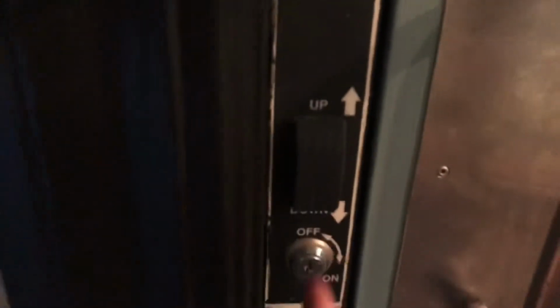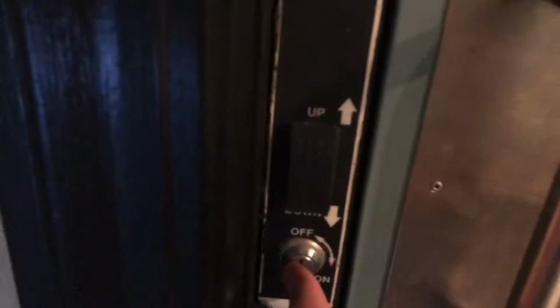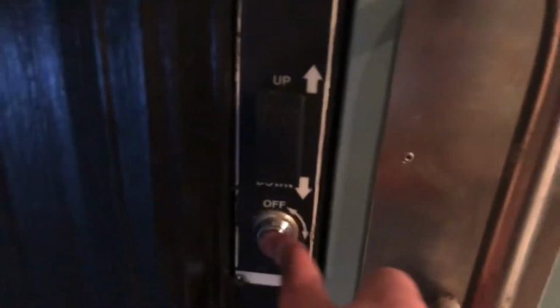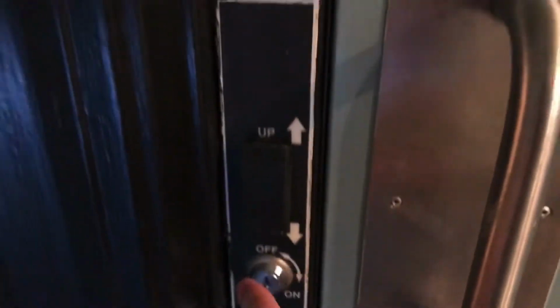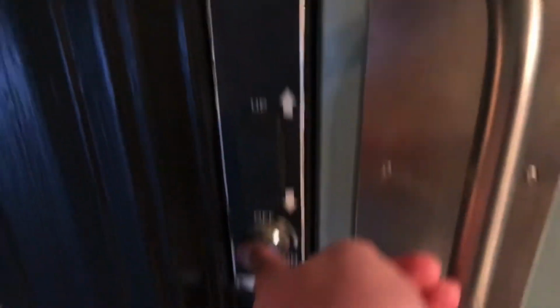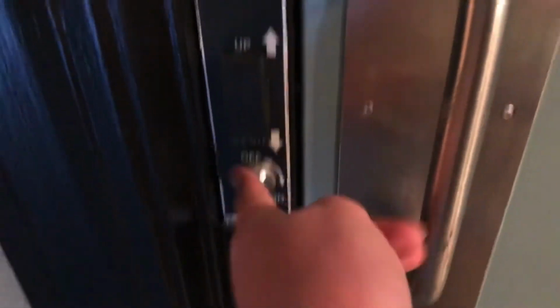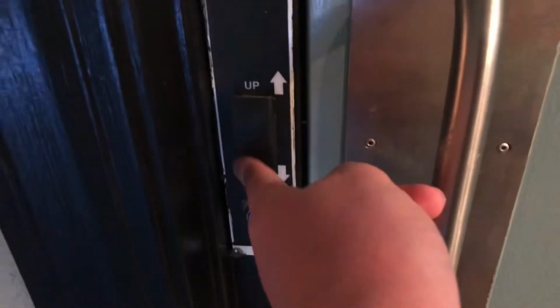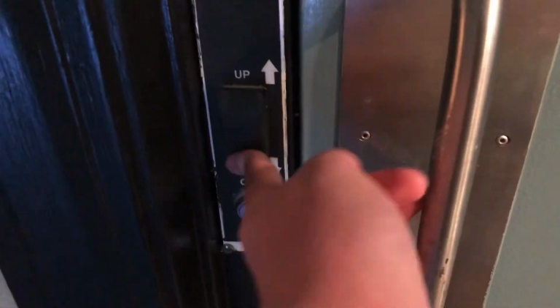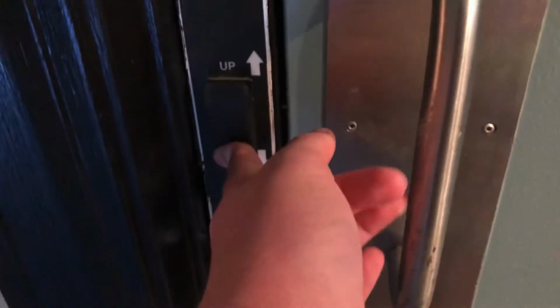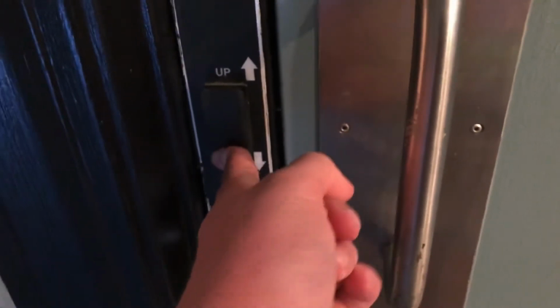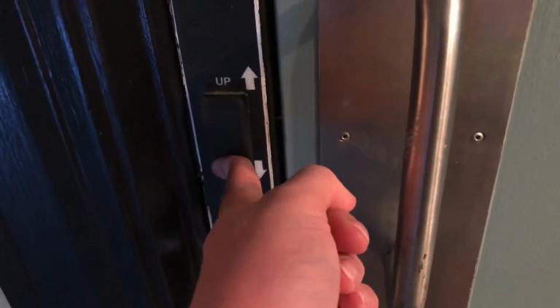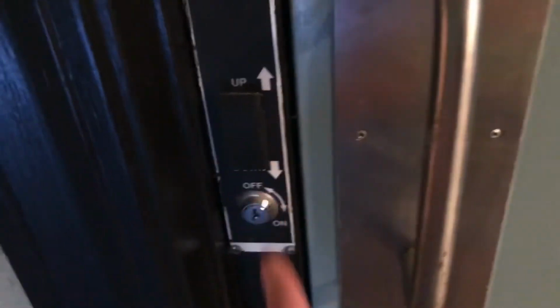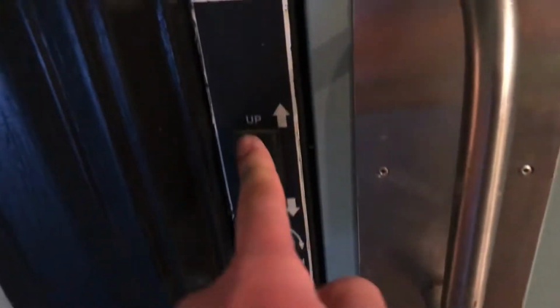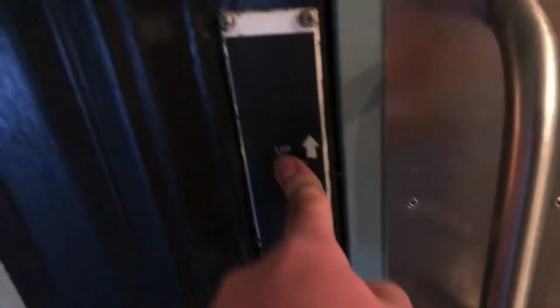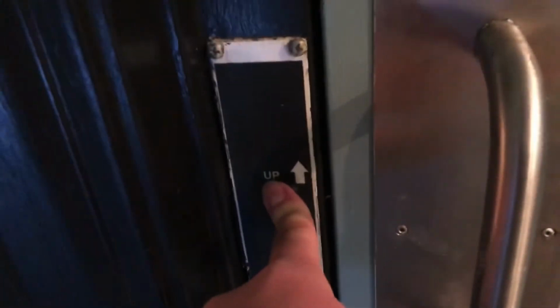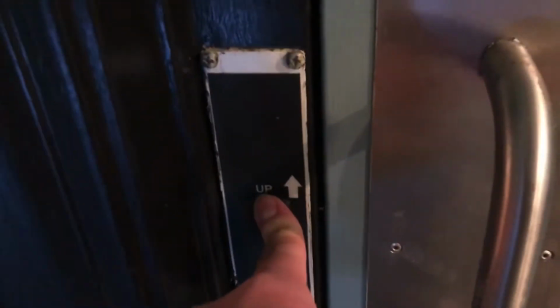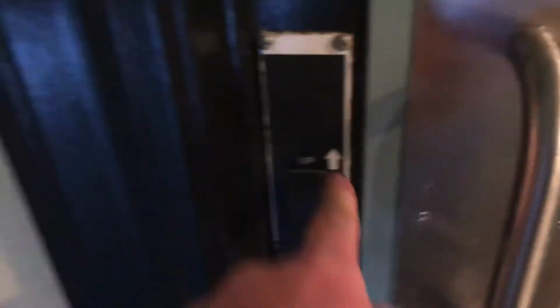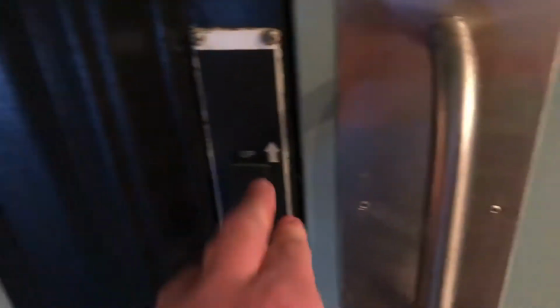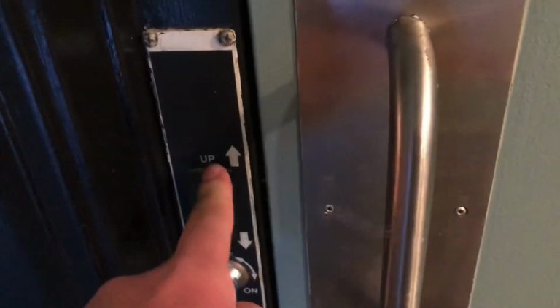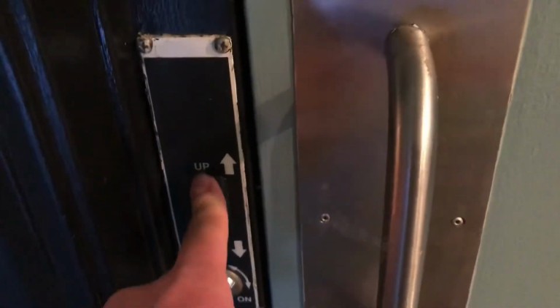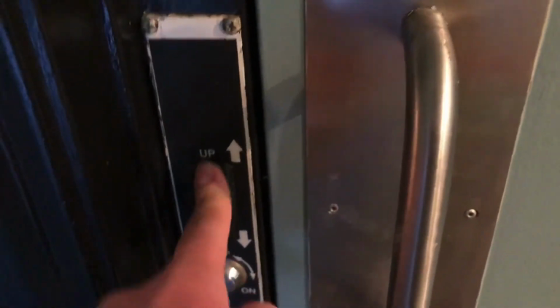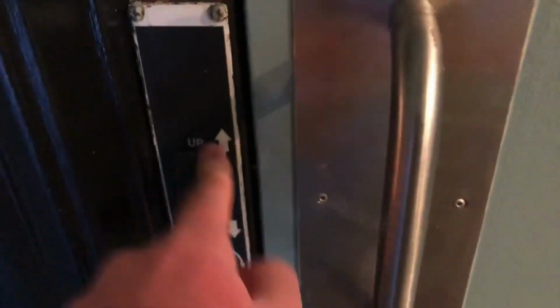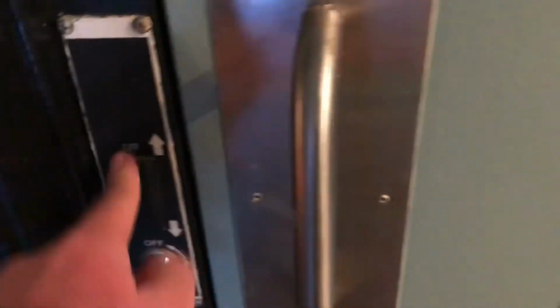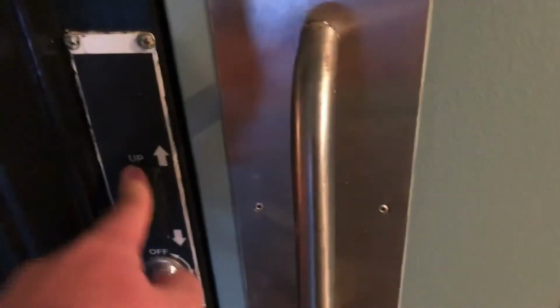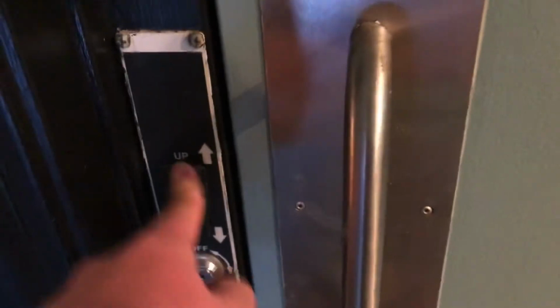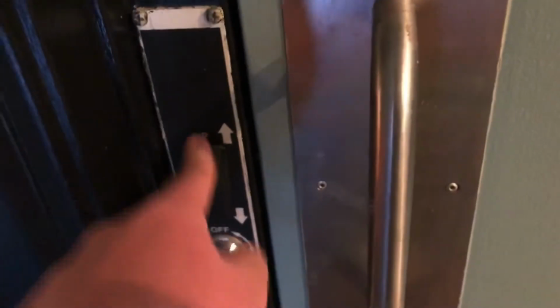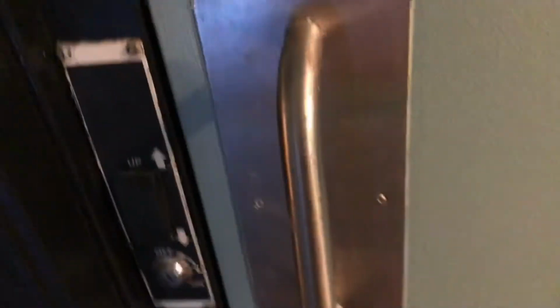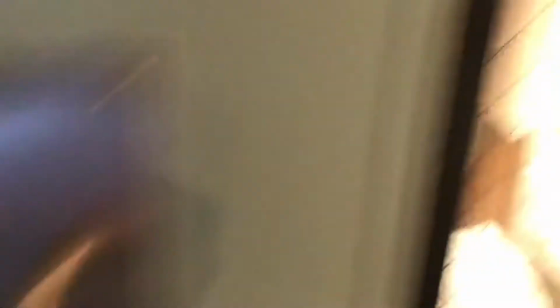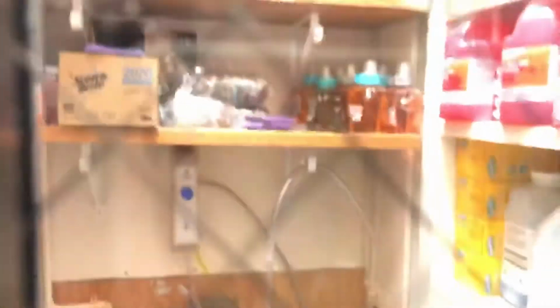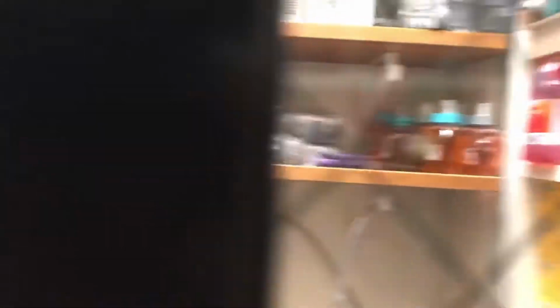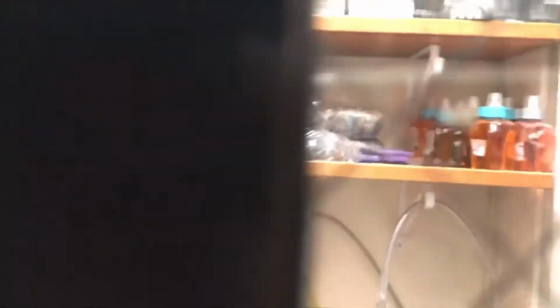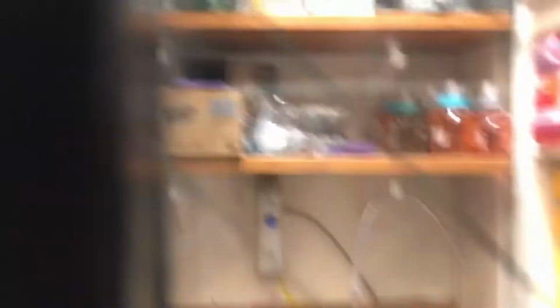It's no longer working. That's what it looks like now.